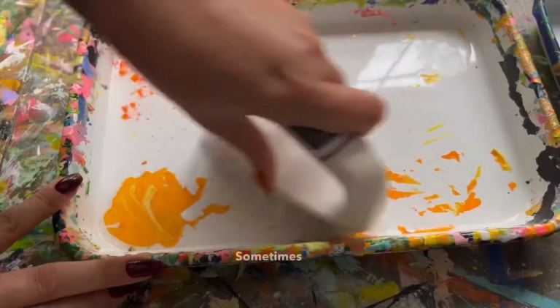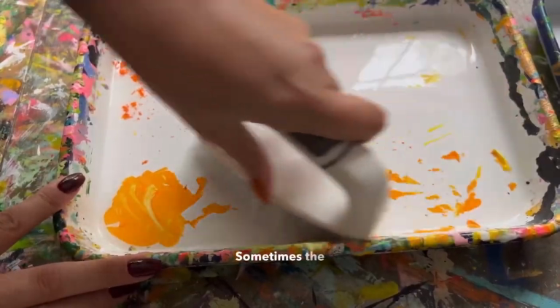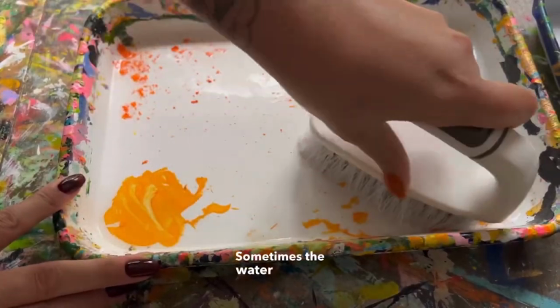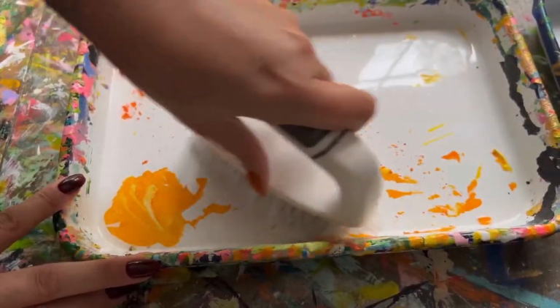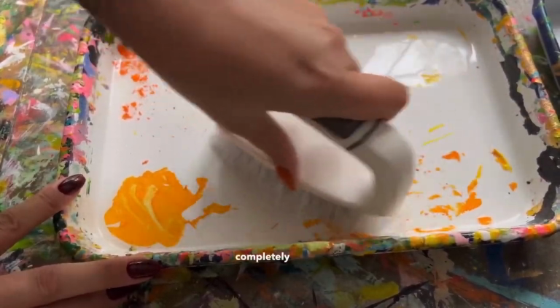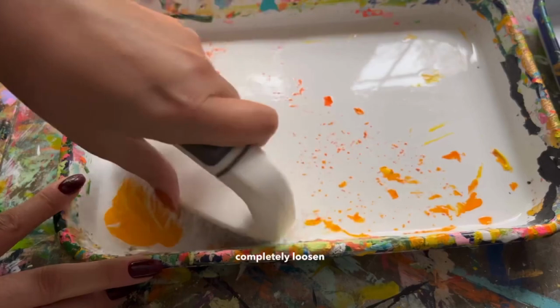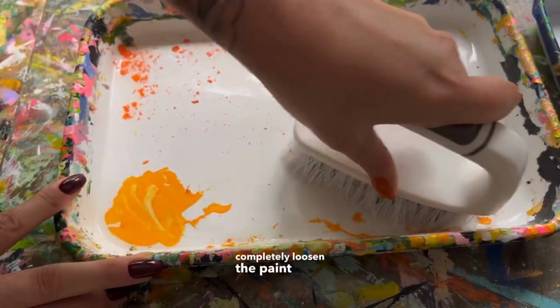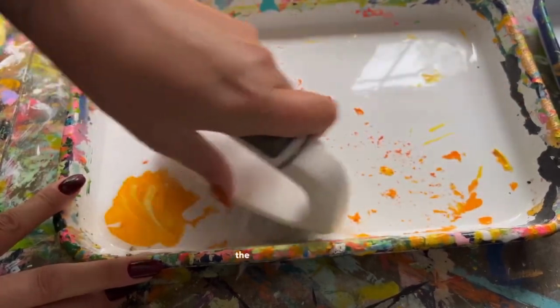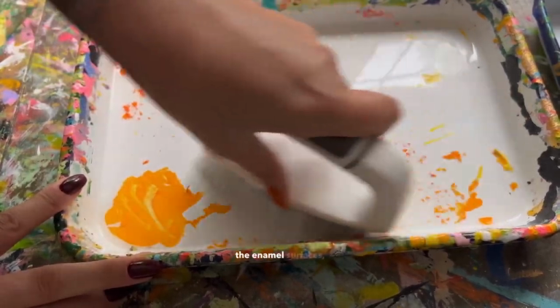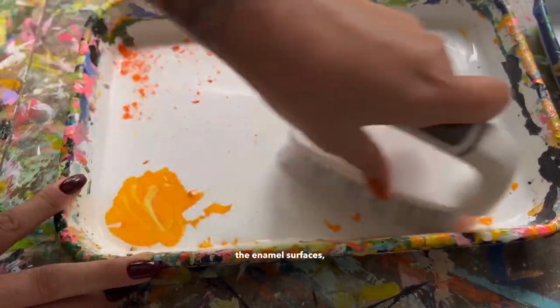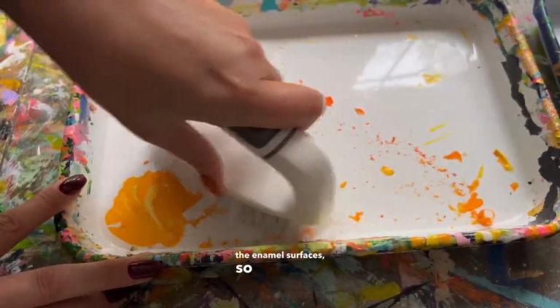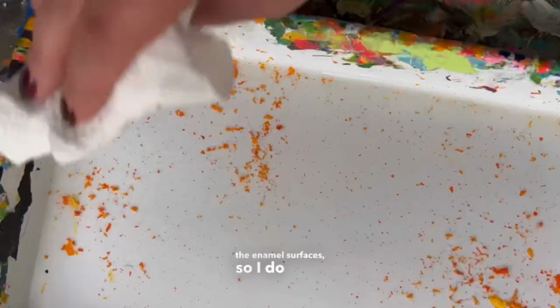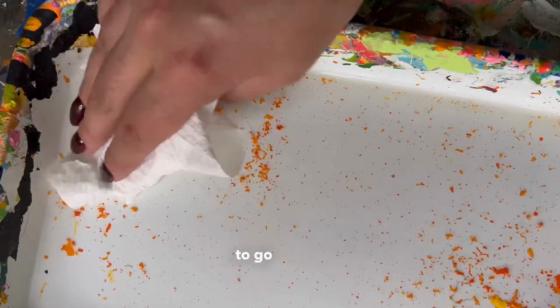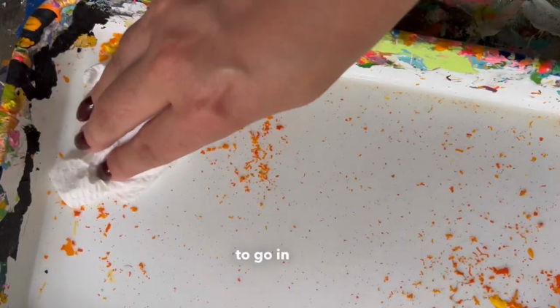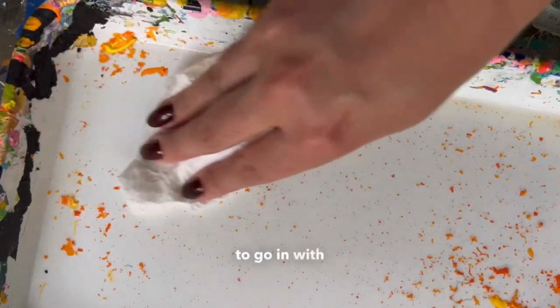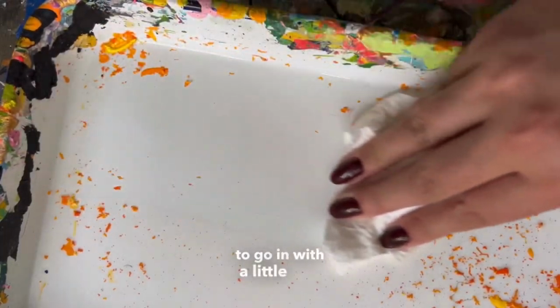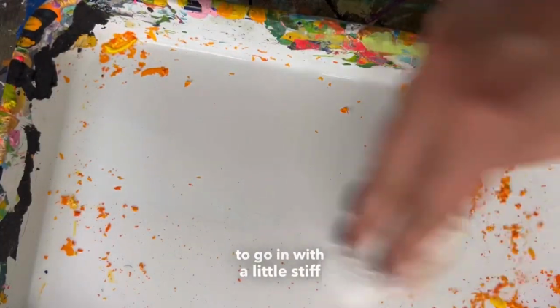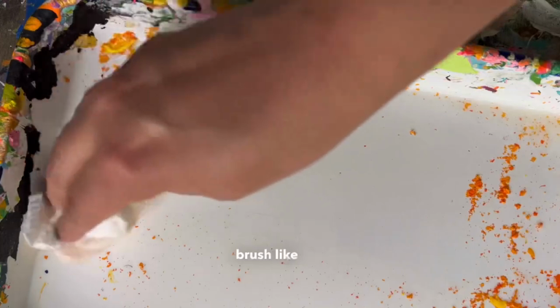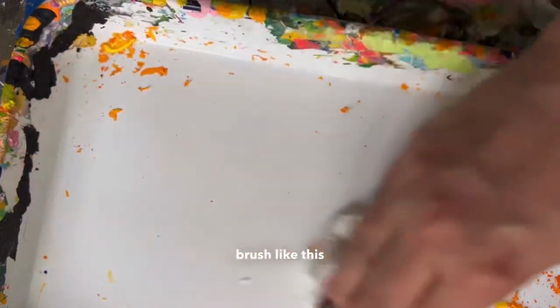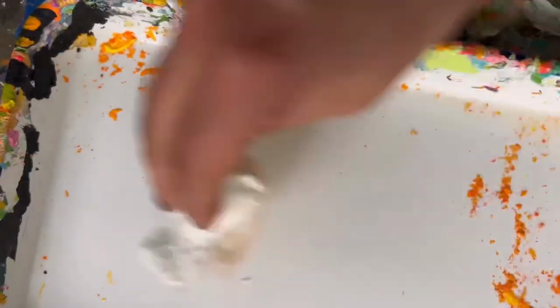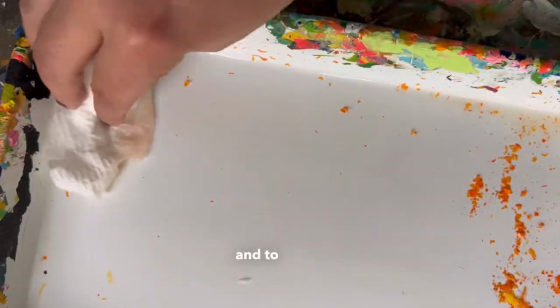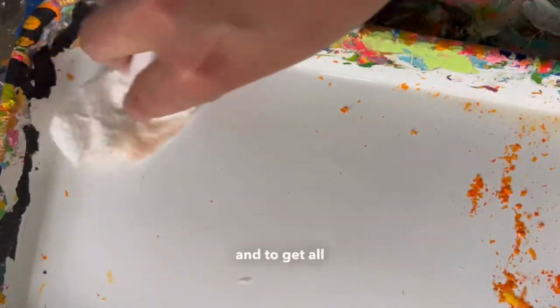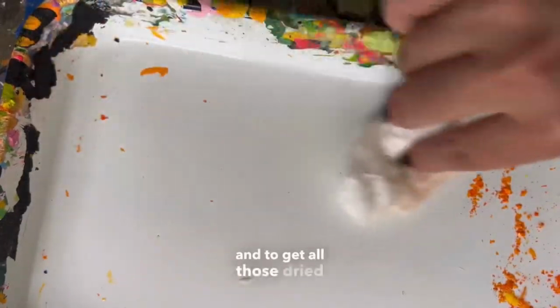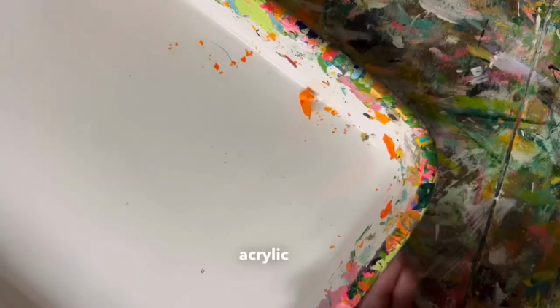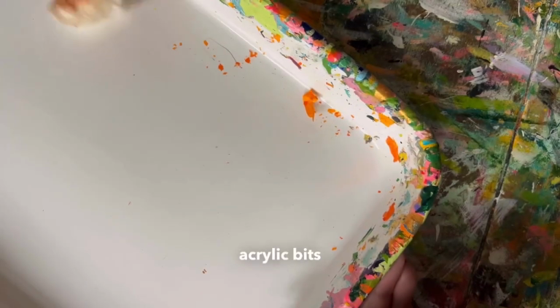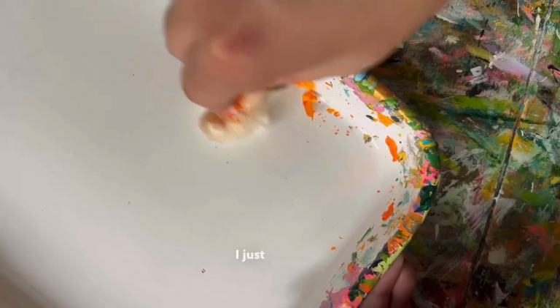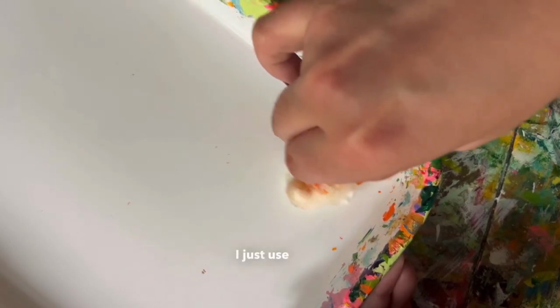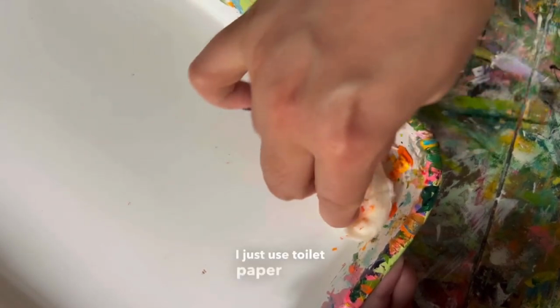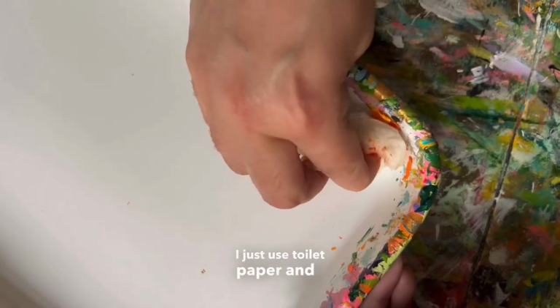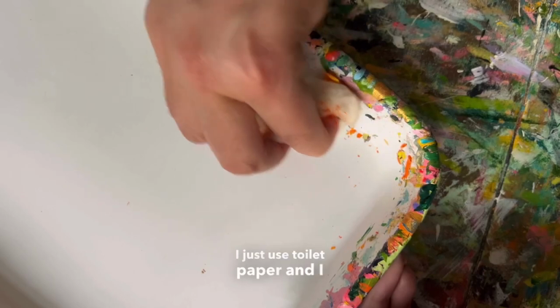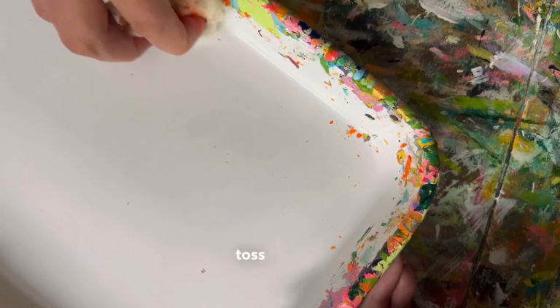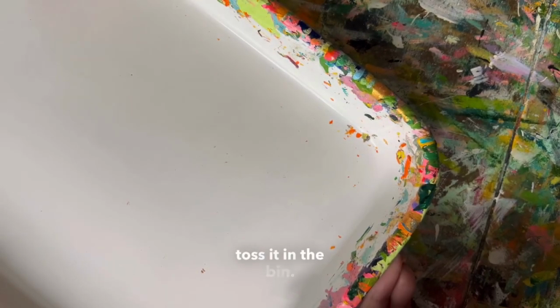Sometimes the water doesn't completely loosen the paint from the enamel surfaces, so I do have to go in with a little stiff brush like this one. To get all those dried acrylic bits up, I just use toilet paper and toss it in the bin.